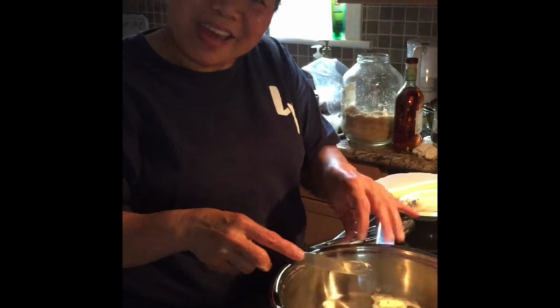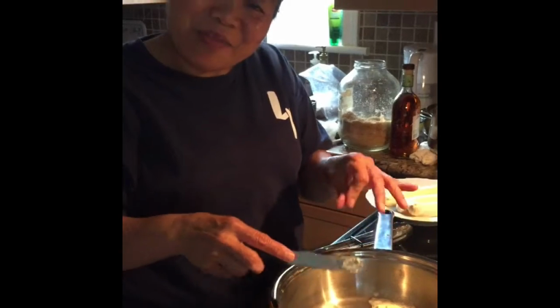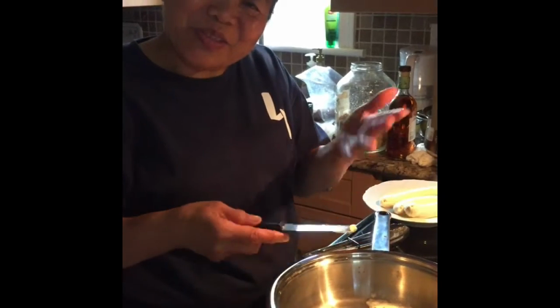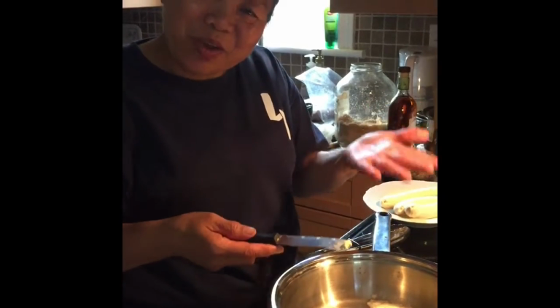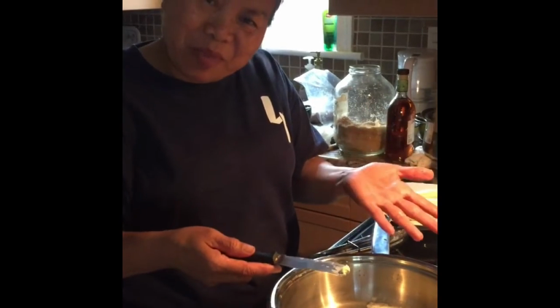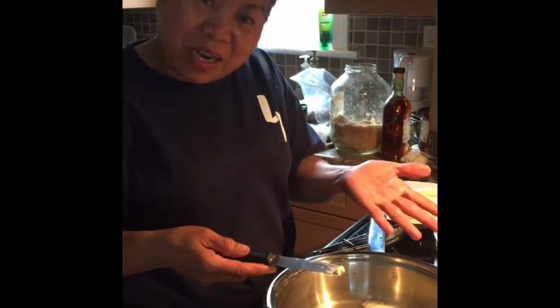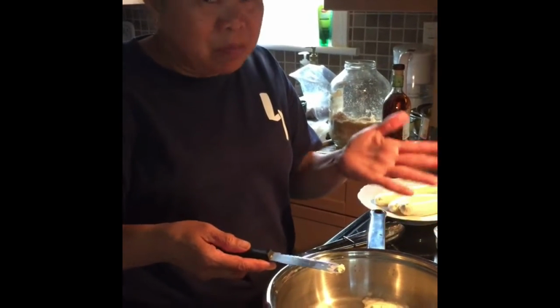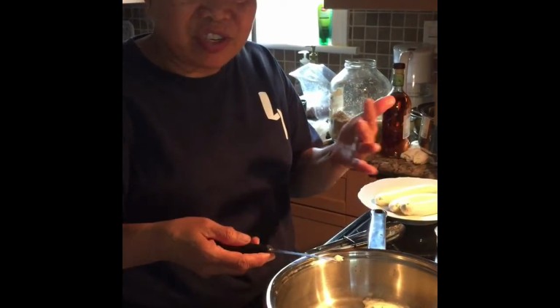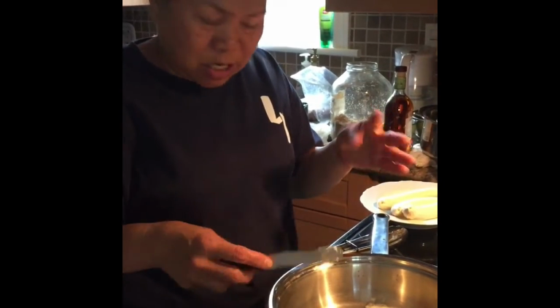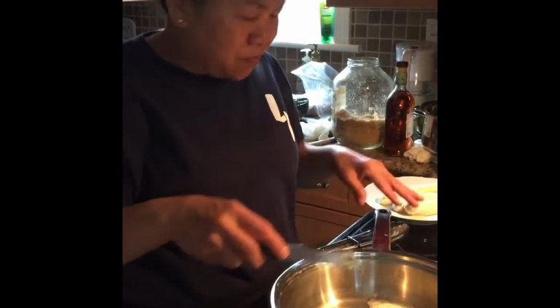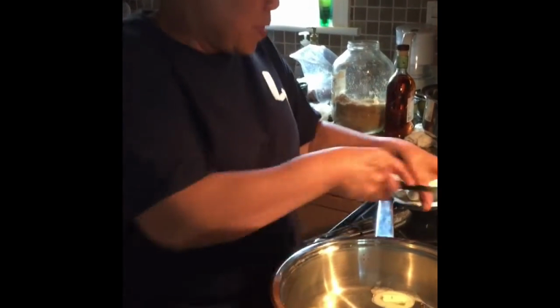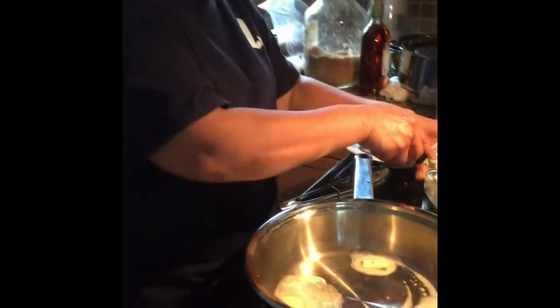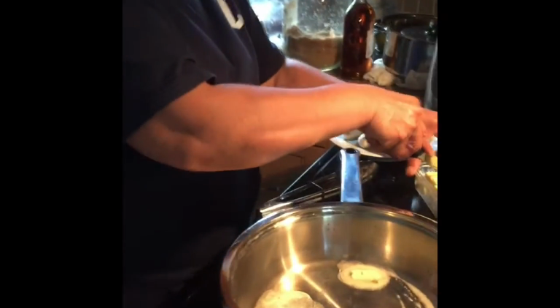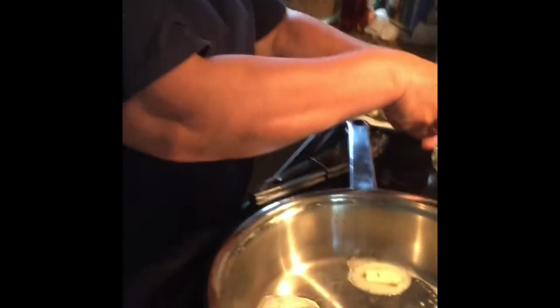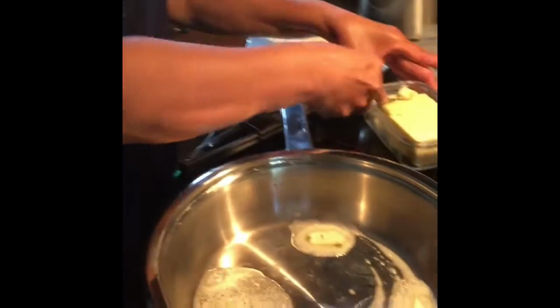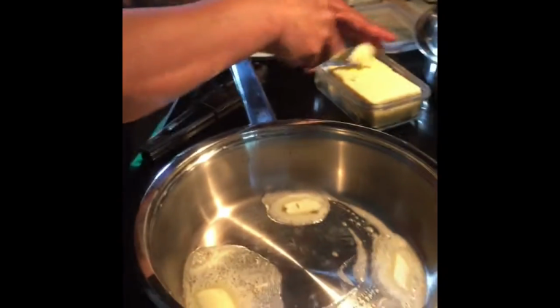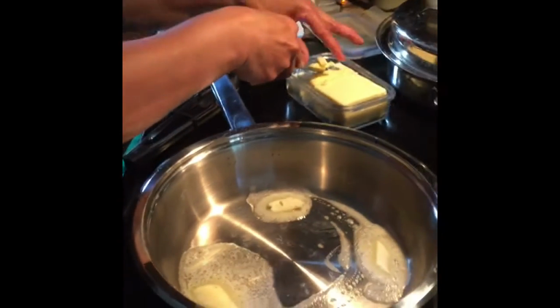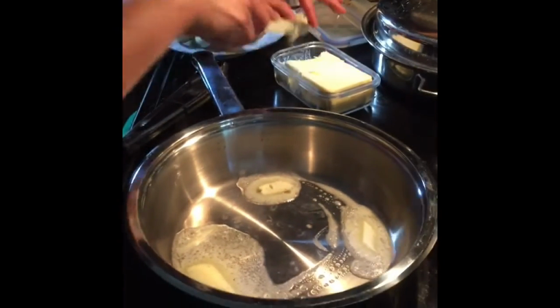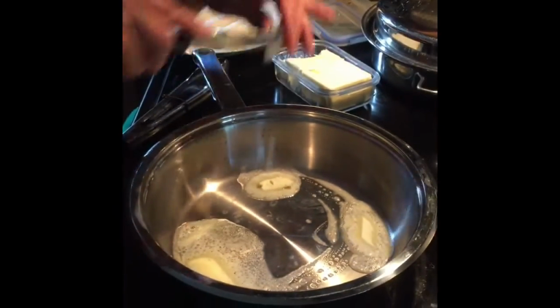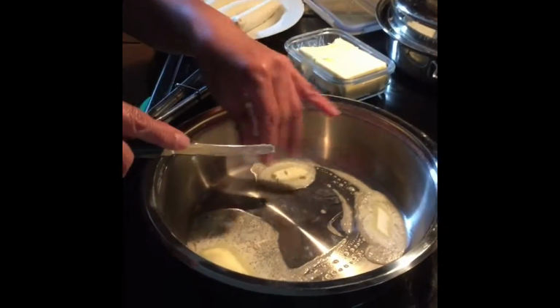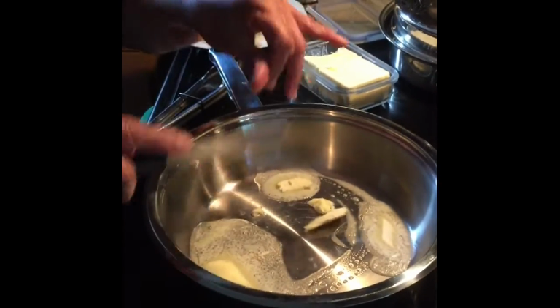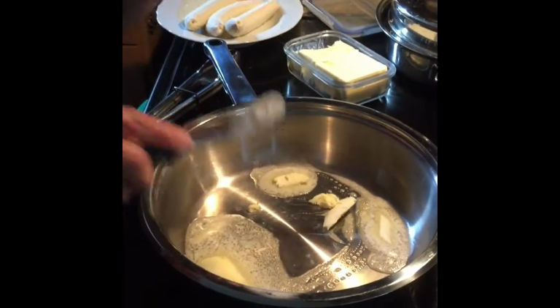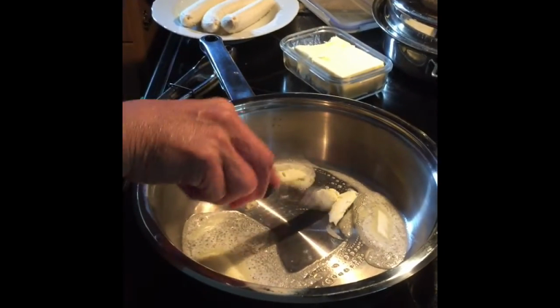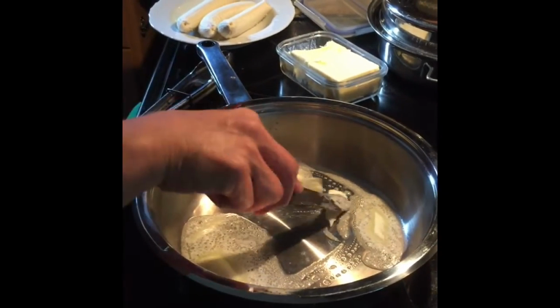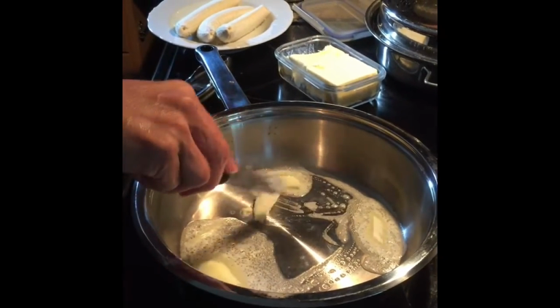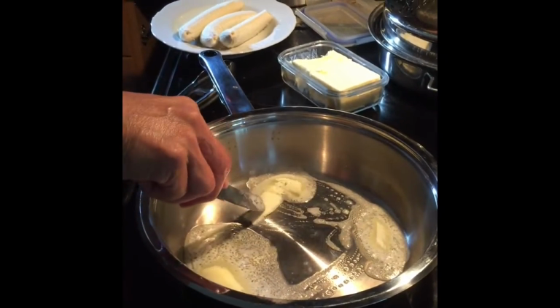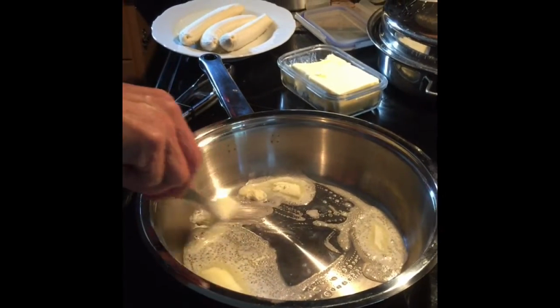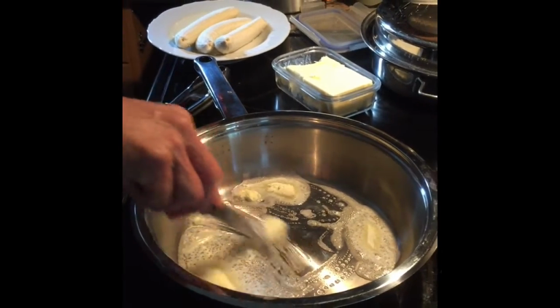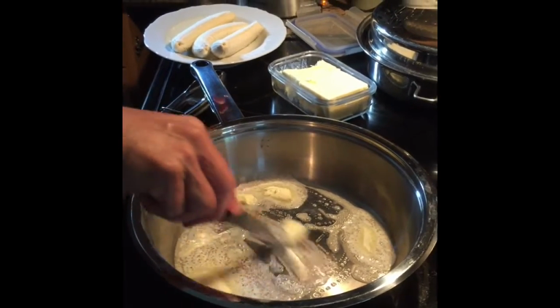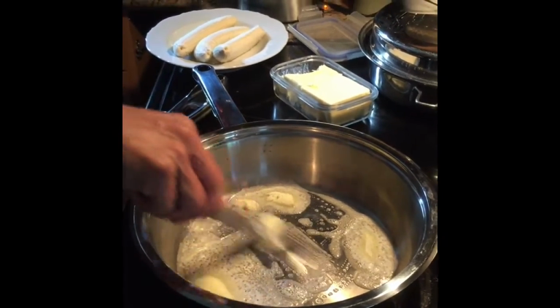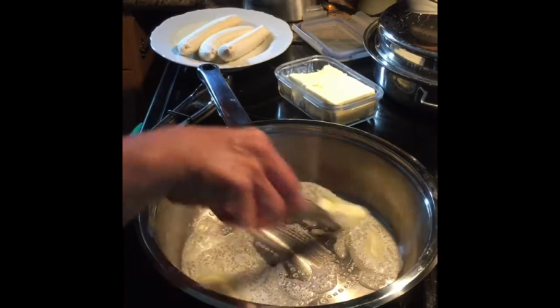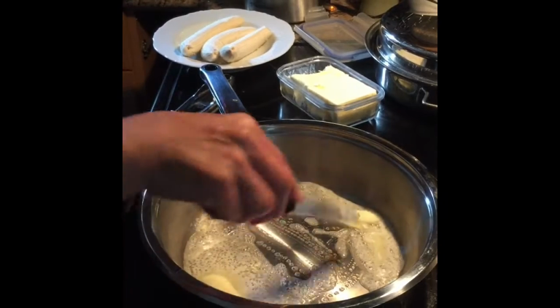Hey, I'm going to show you how to make banana flambé for dessert. Watch me. This is yummy, really. Try it, it's easy.